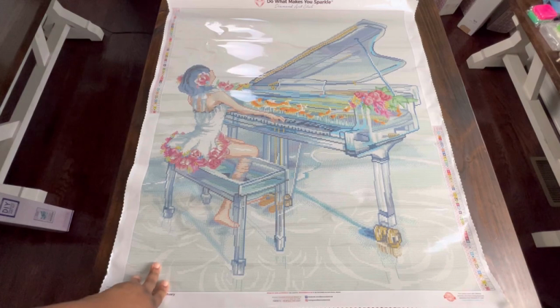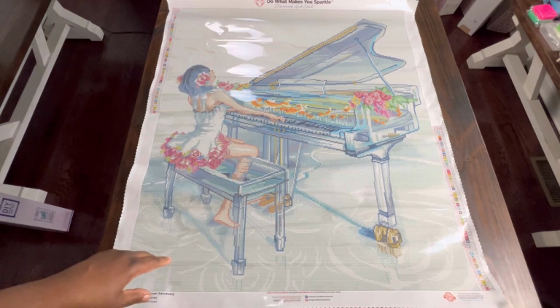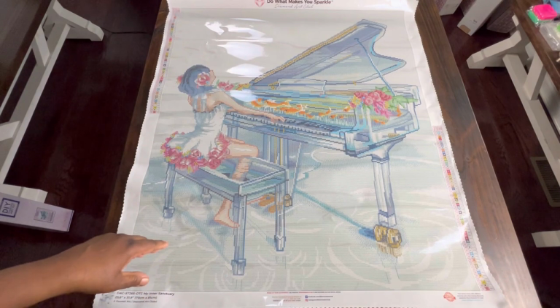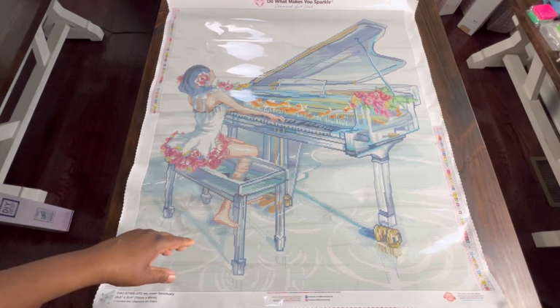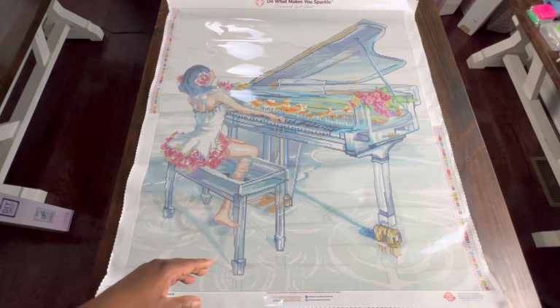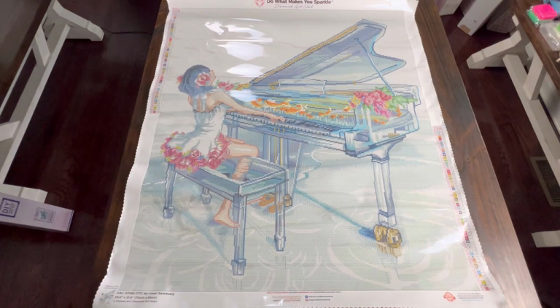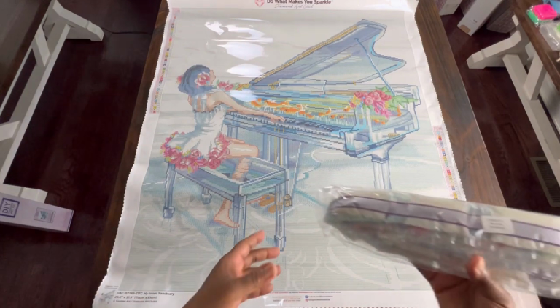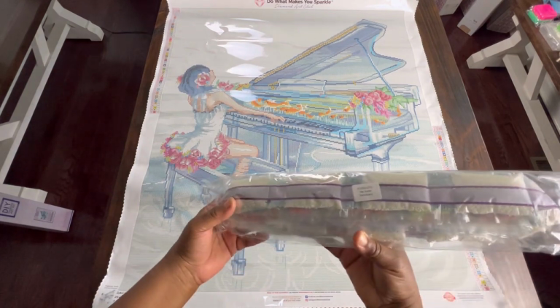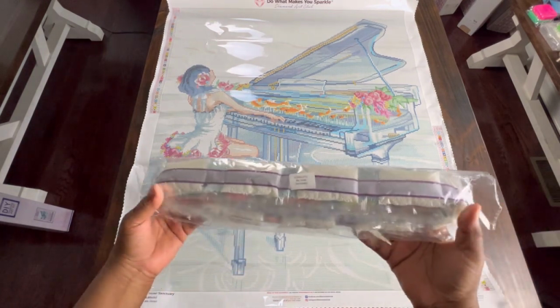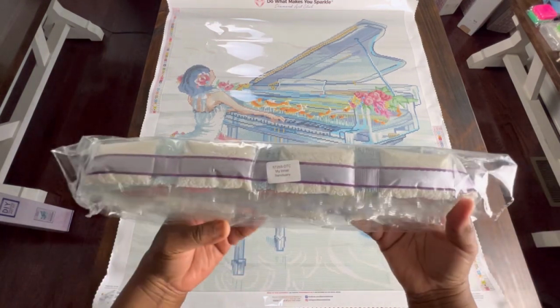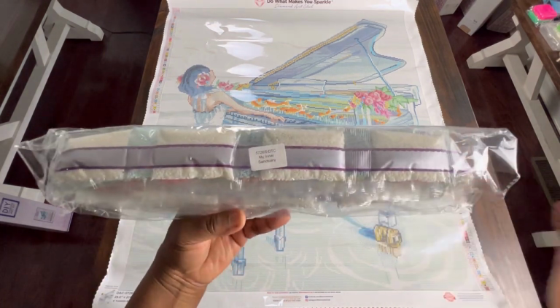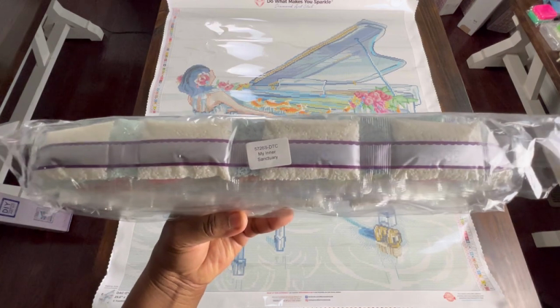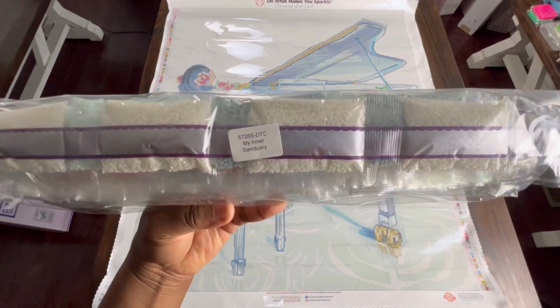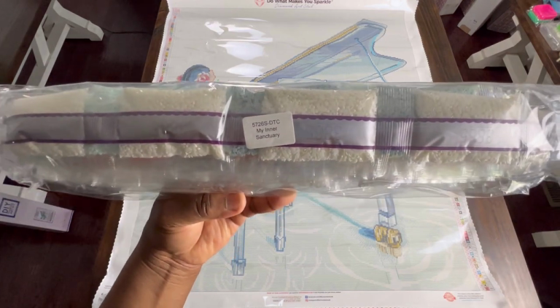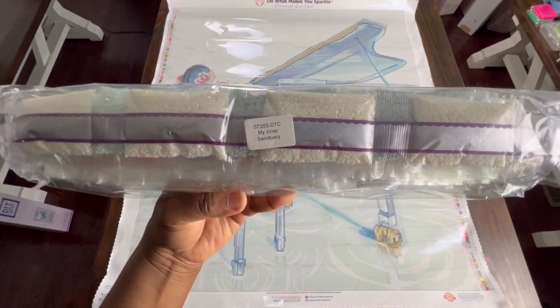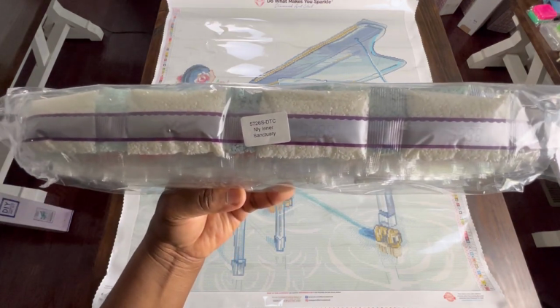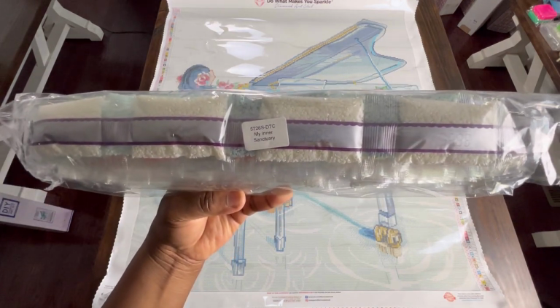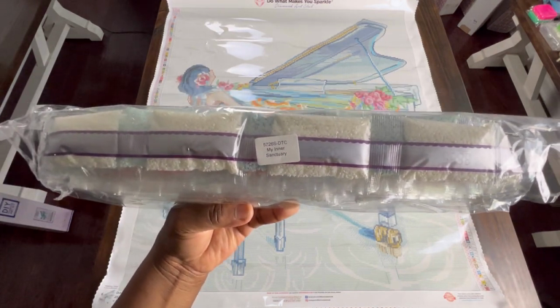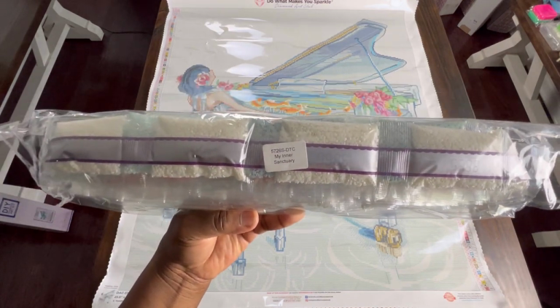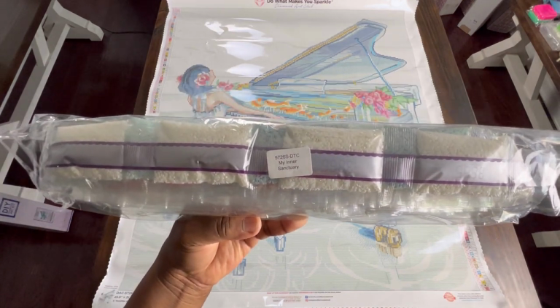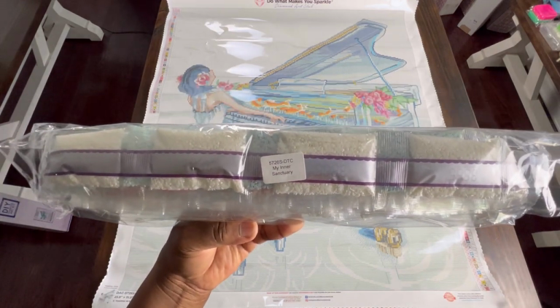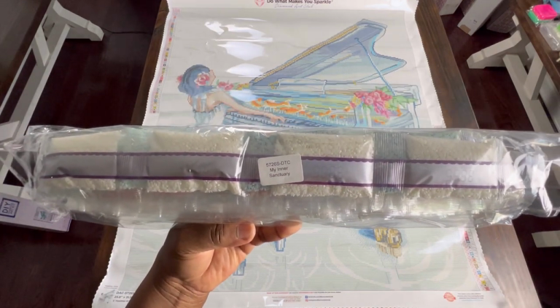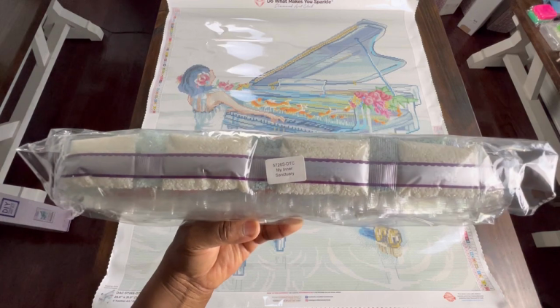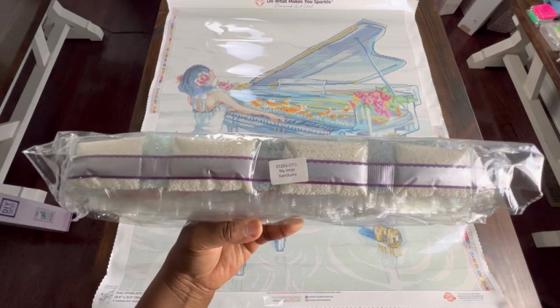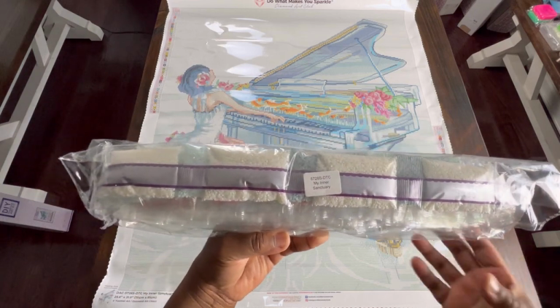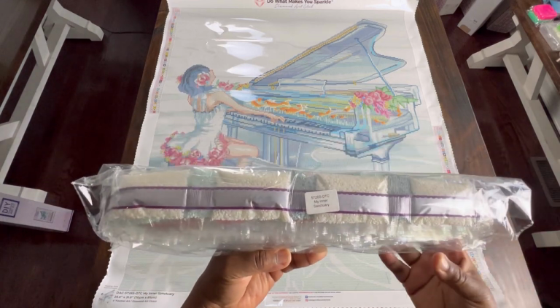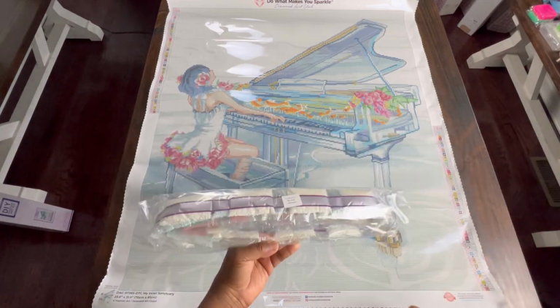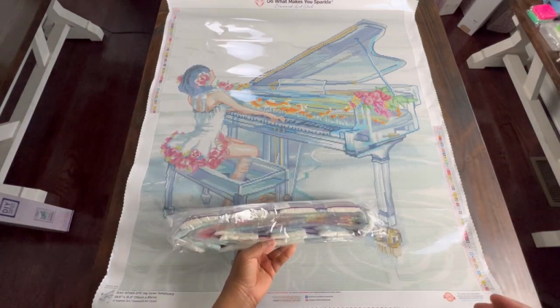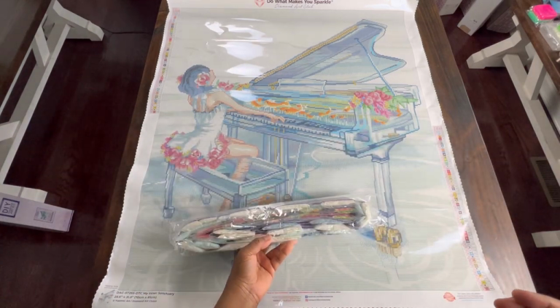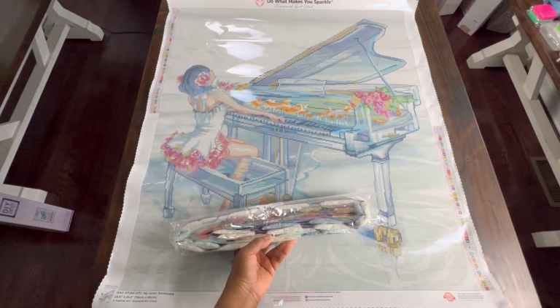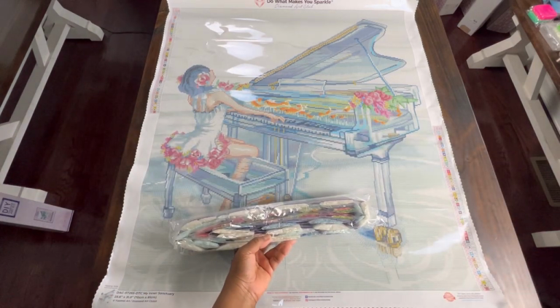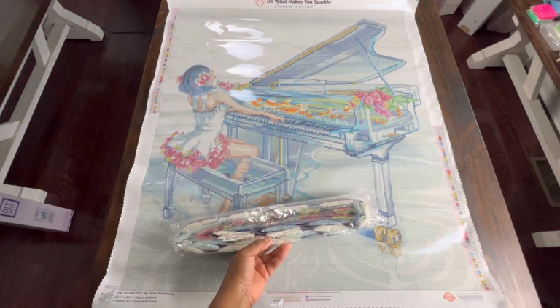Now let's look at the drills. We have My Inner Sanctuary - the drills are labeled so if you store your drills separate from your canvas you know what belongs to what. Excuse me for the crinkling as I open up the drills.